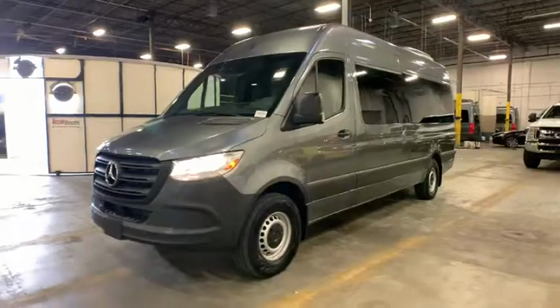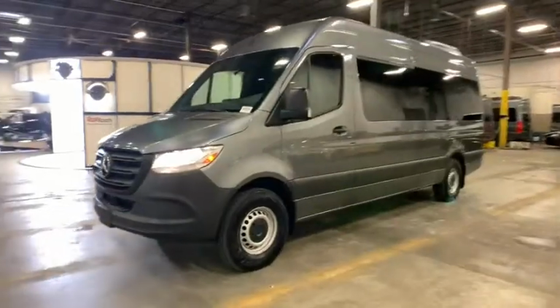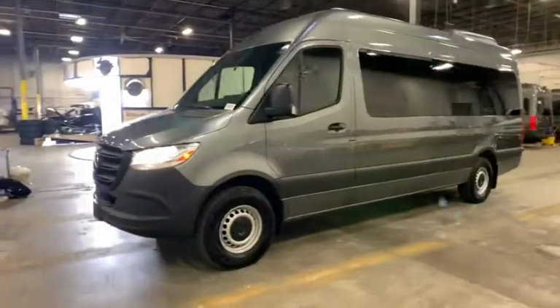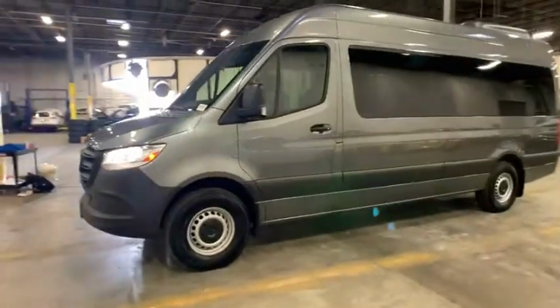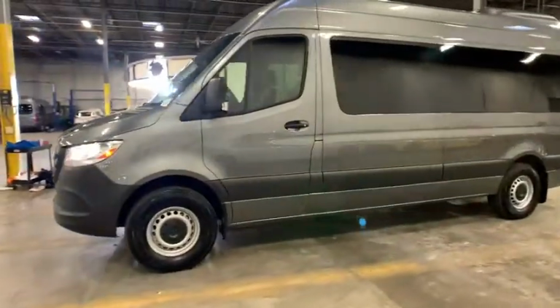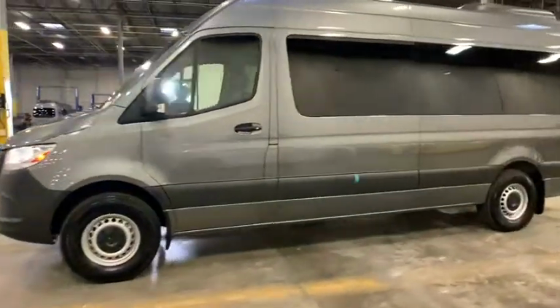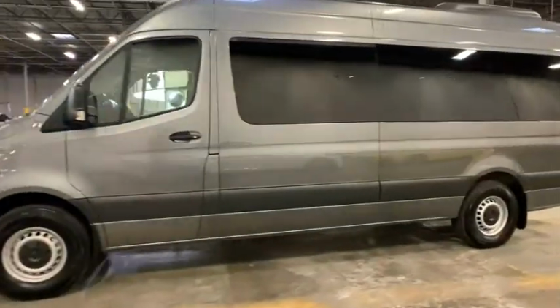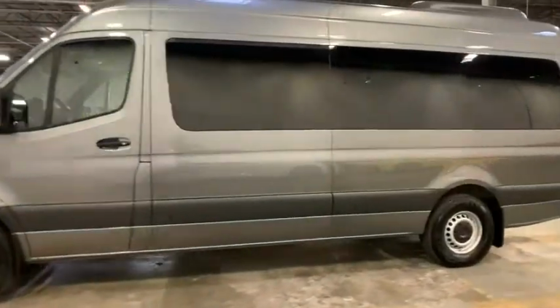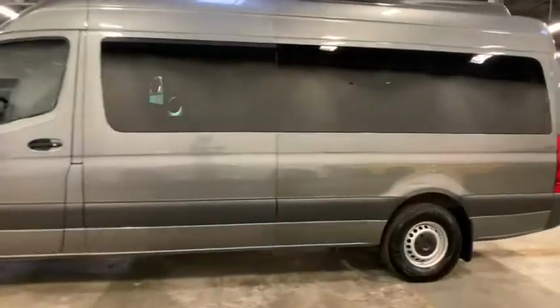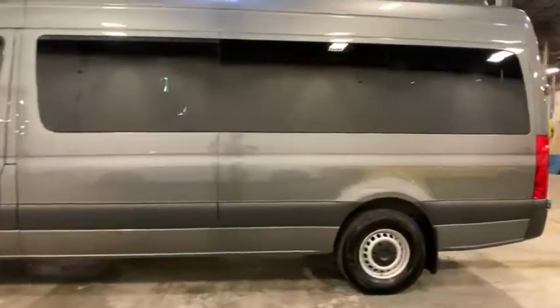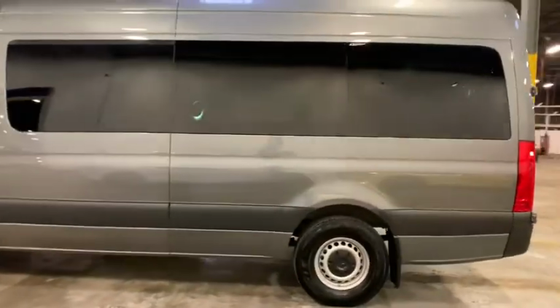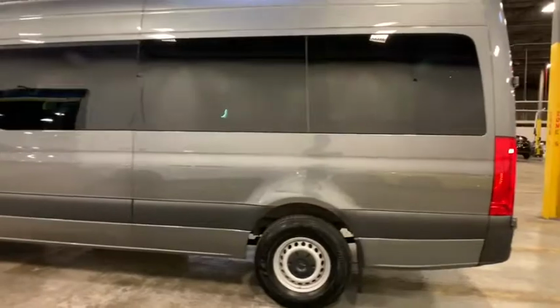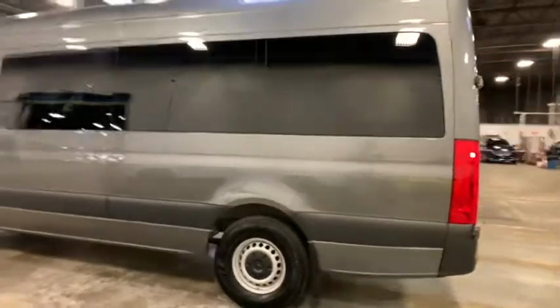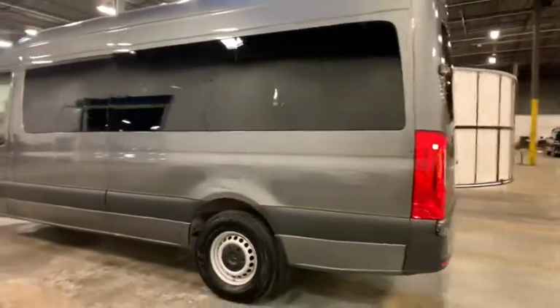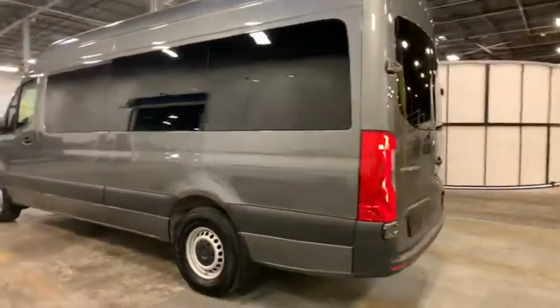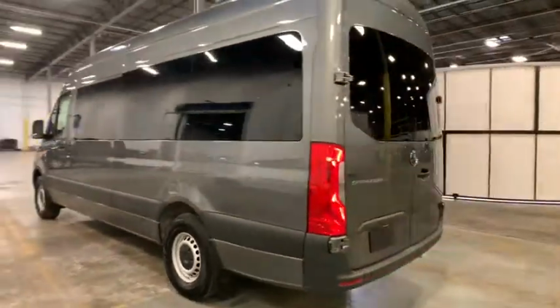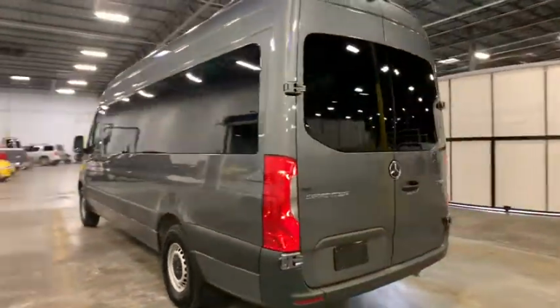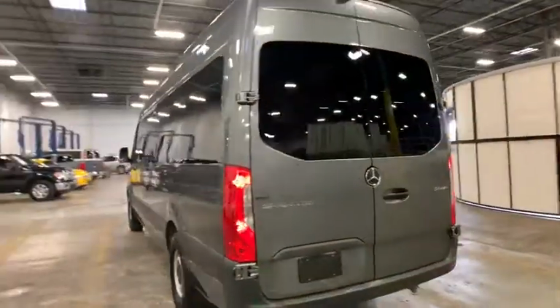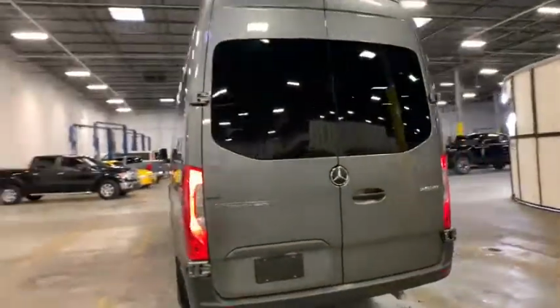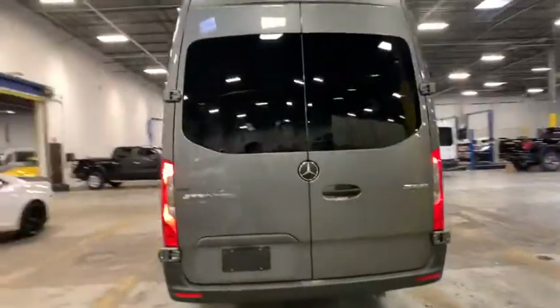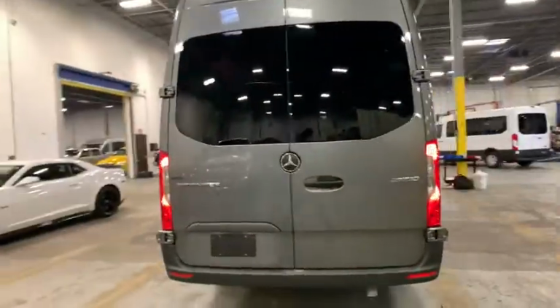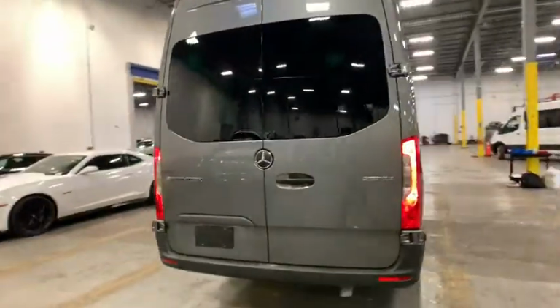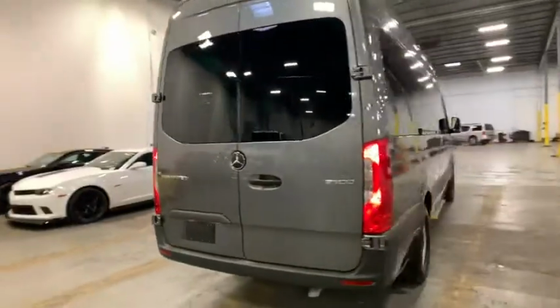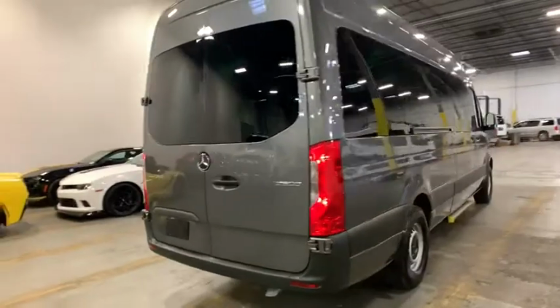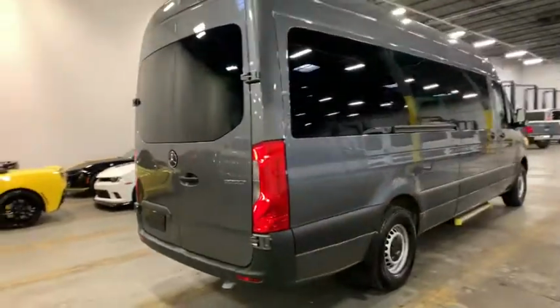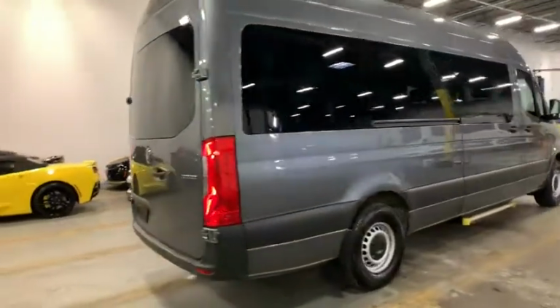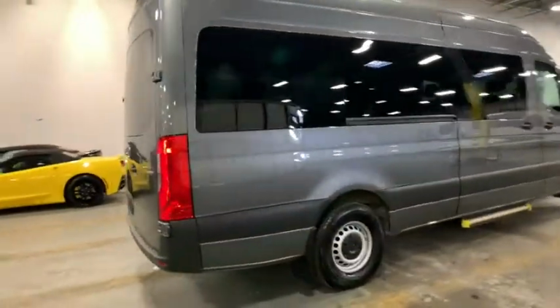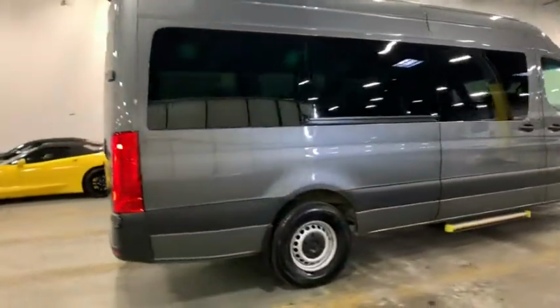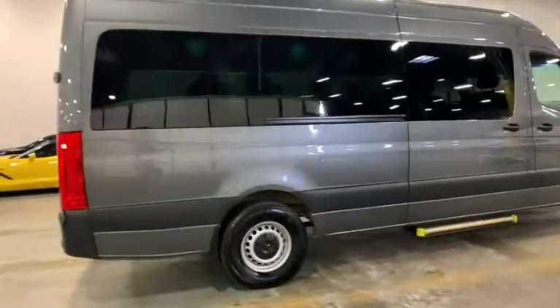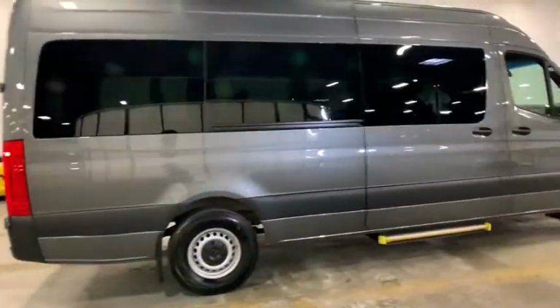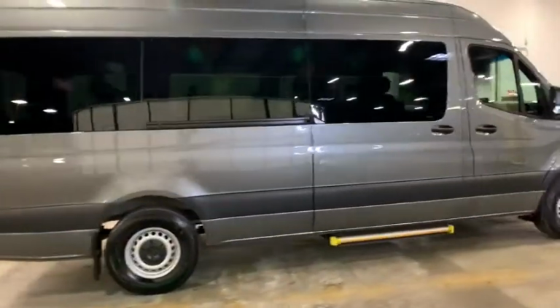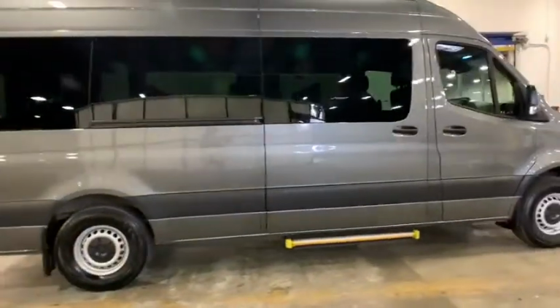Make a great choice today with the 2019 Mercedes Sprinter. For those with a job to do, look no further — the Mercedes Sprinter is for you. This vehicle has less than 2,000 miles. Here are some of this vehicle's great options.